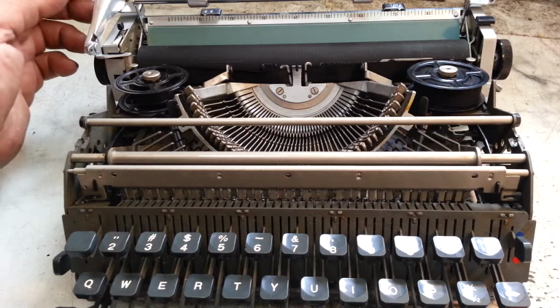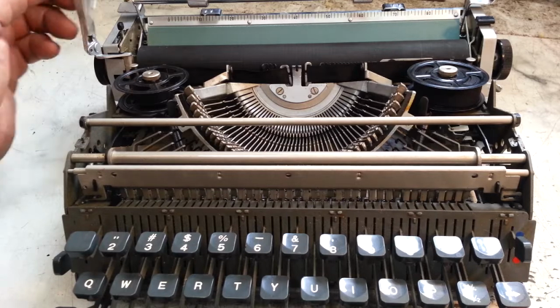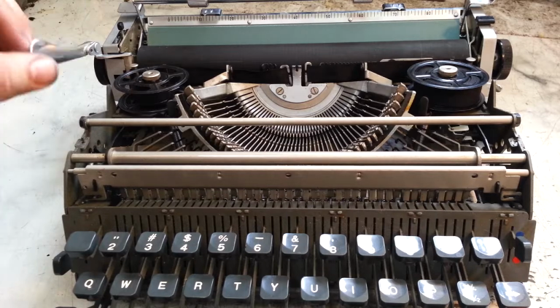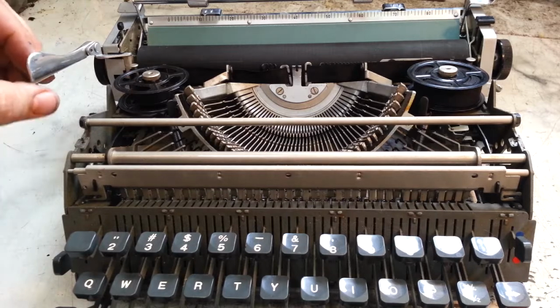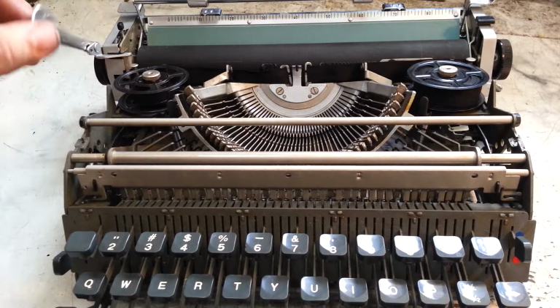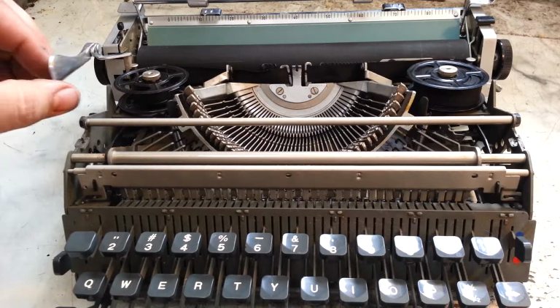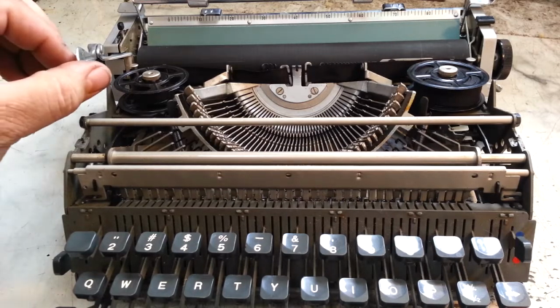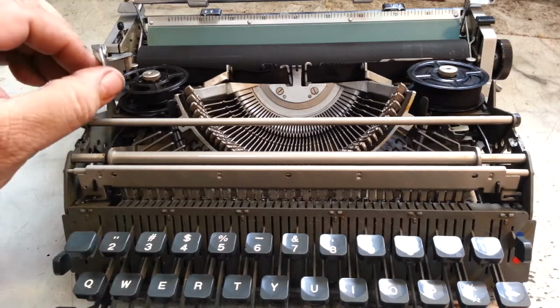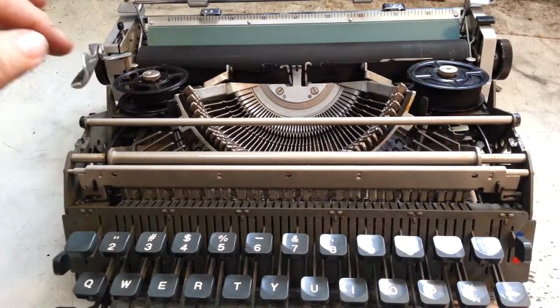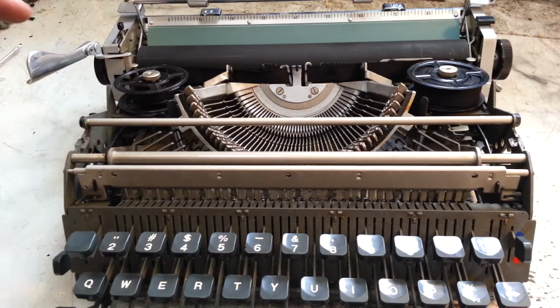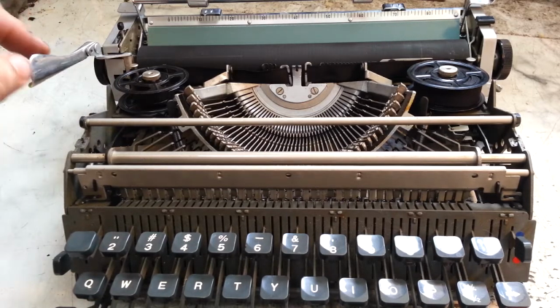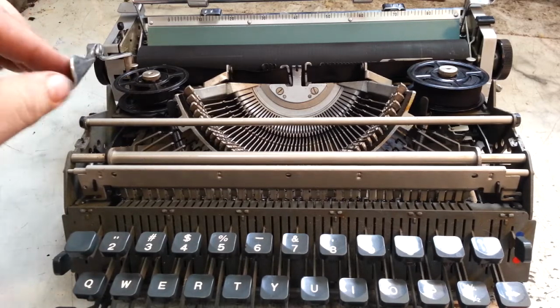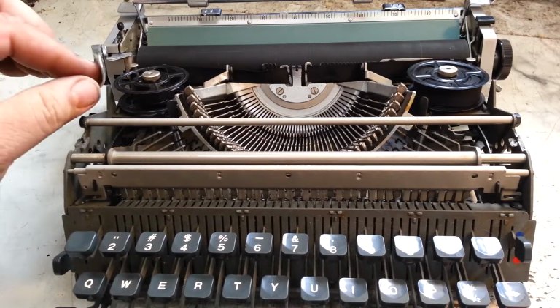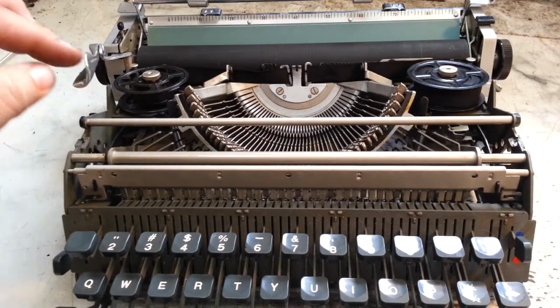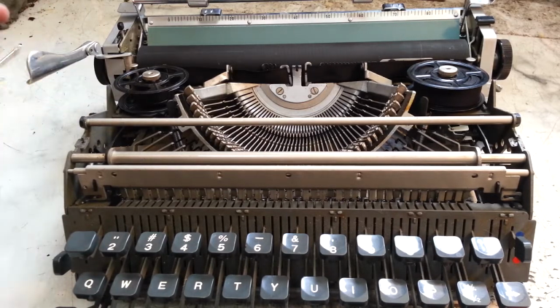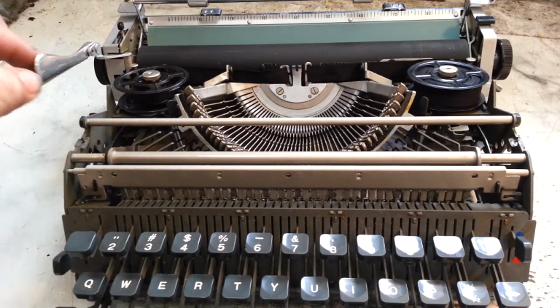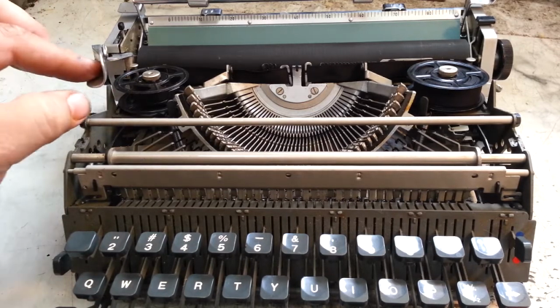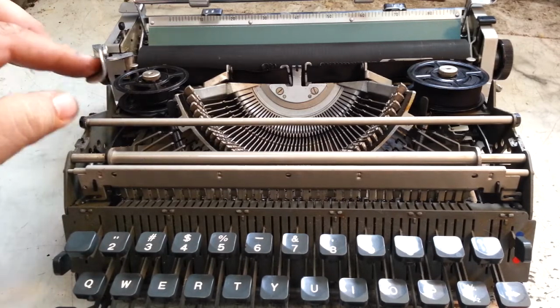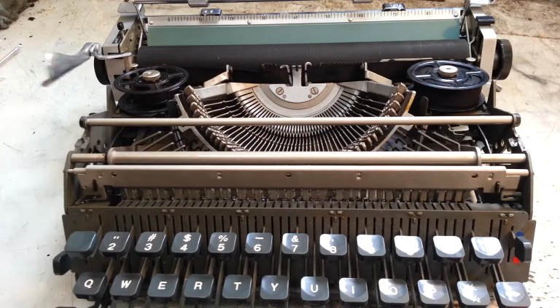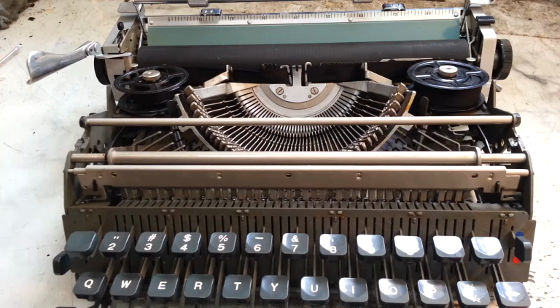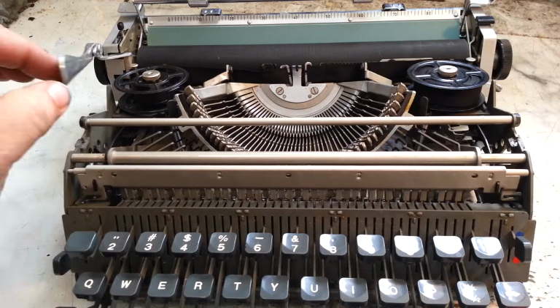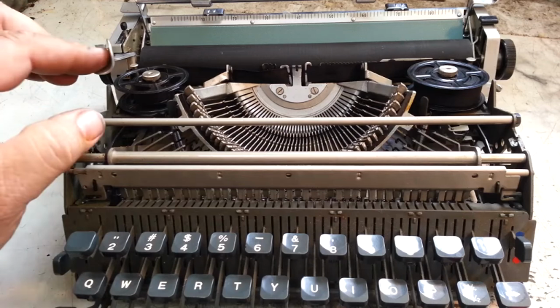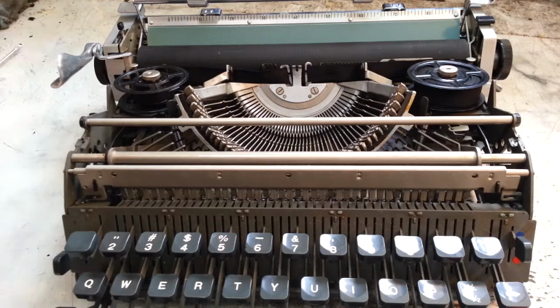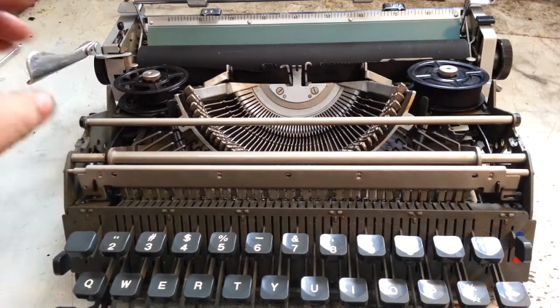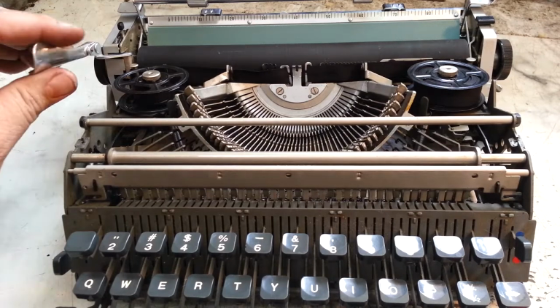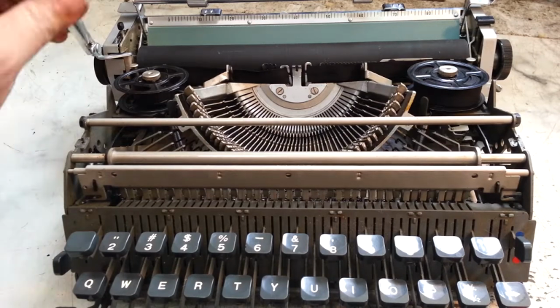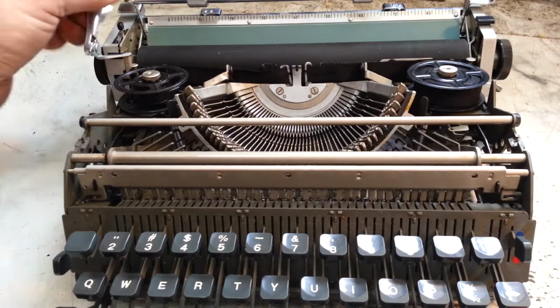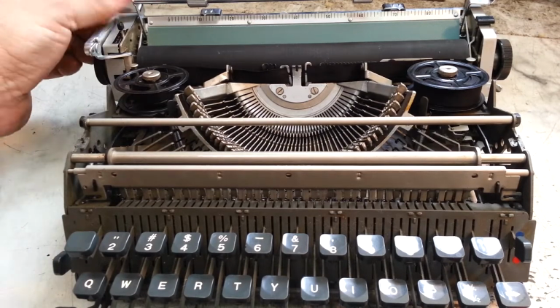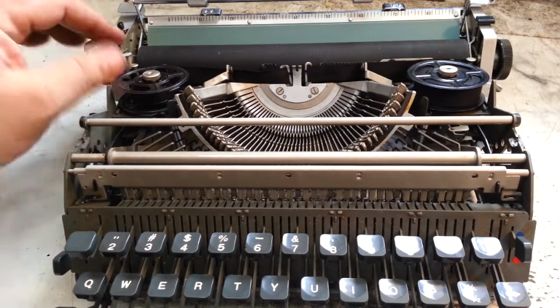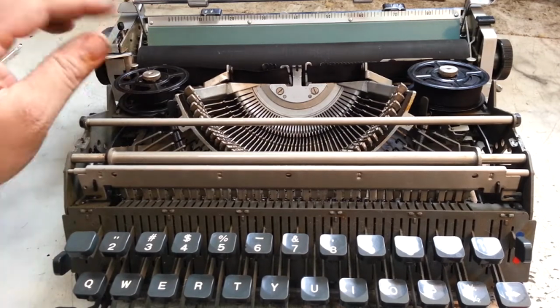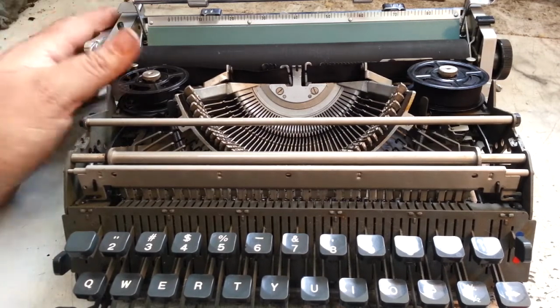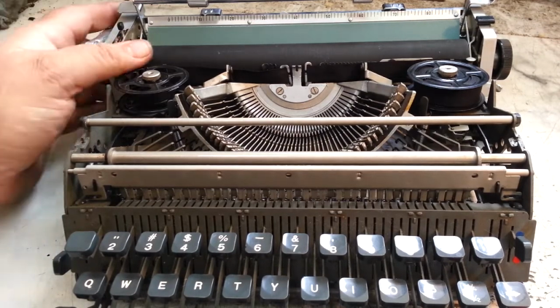I got to work on this return arm. It's still slow, sticking and slow. I already flushed it. It must be a bind or something.